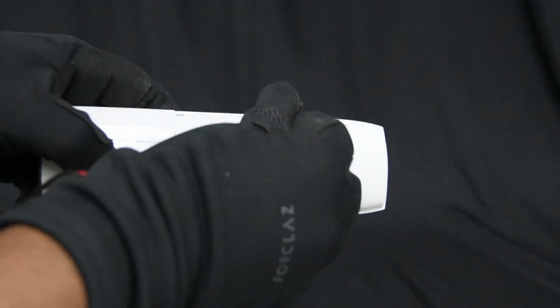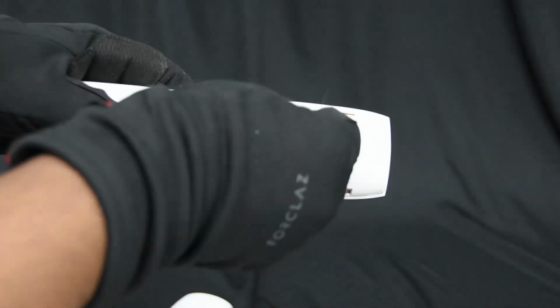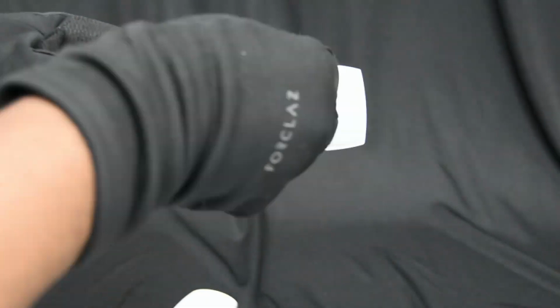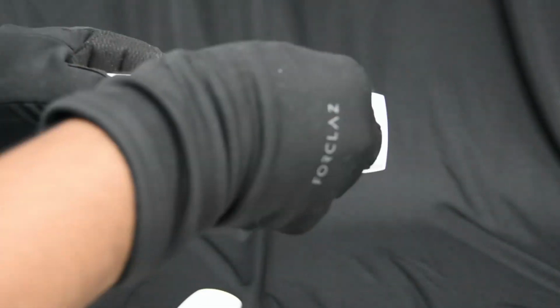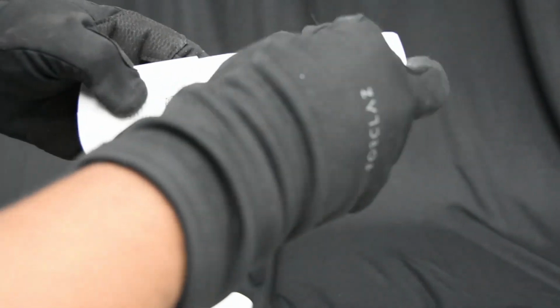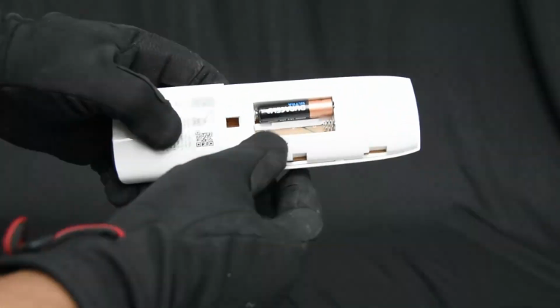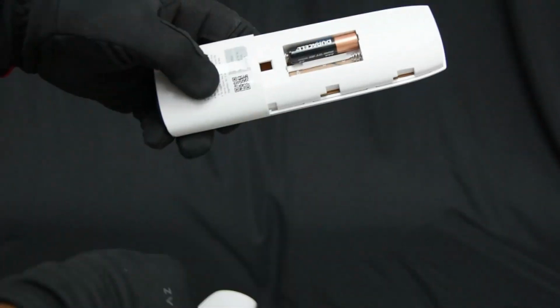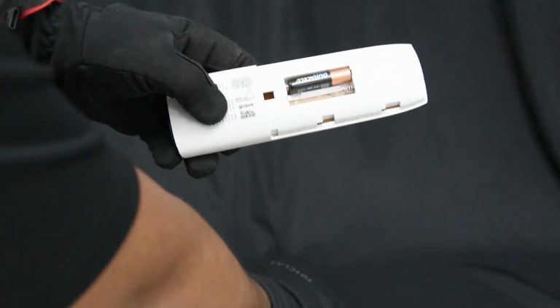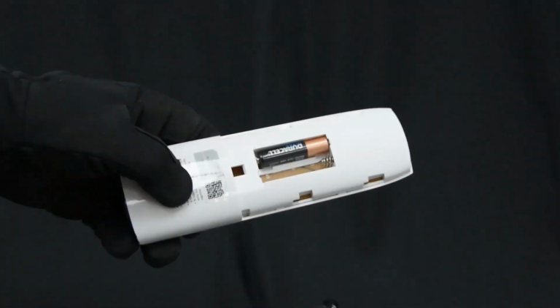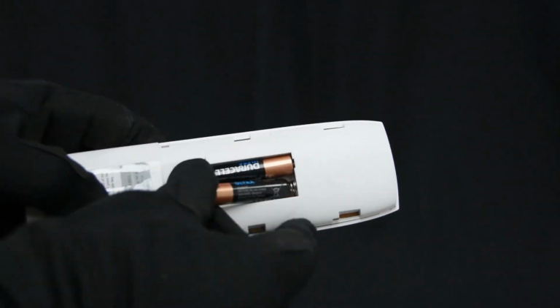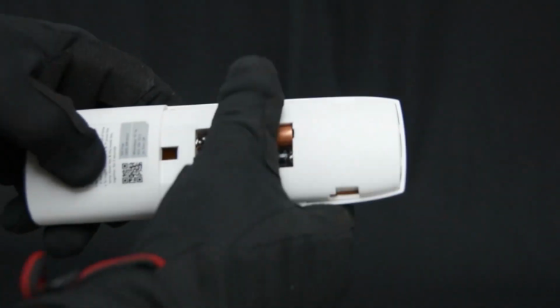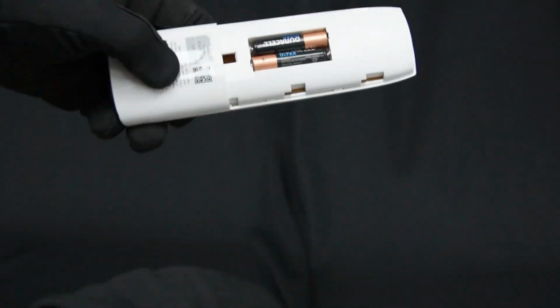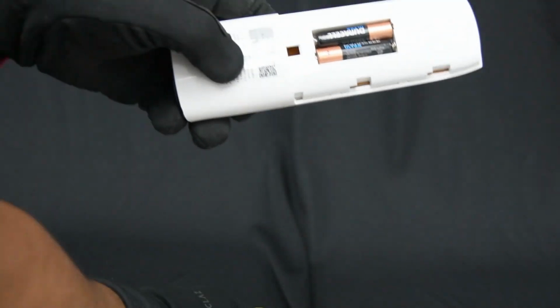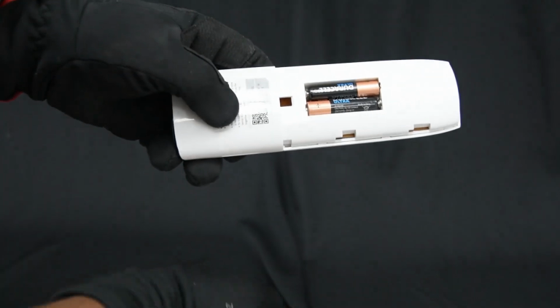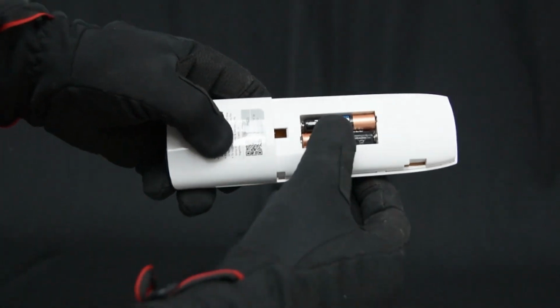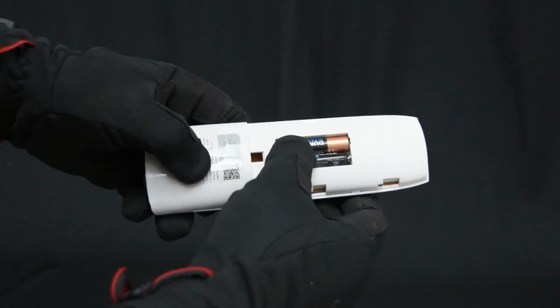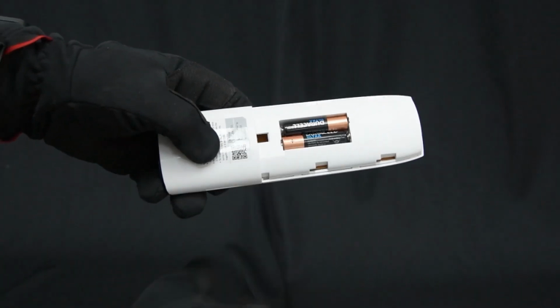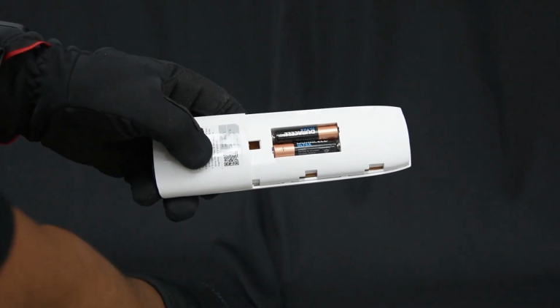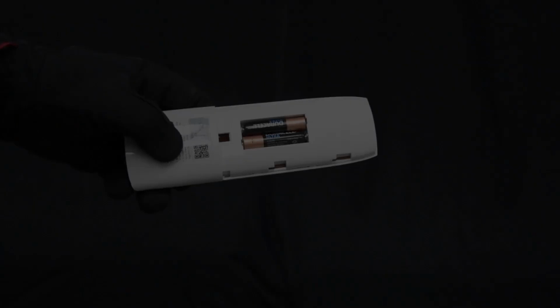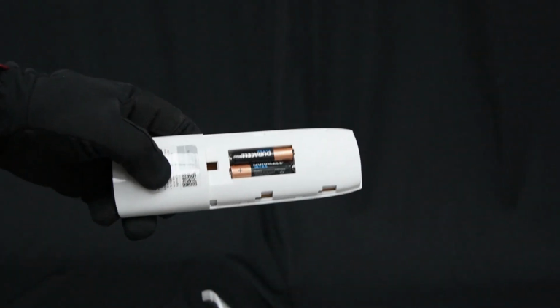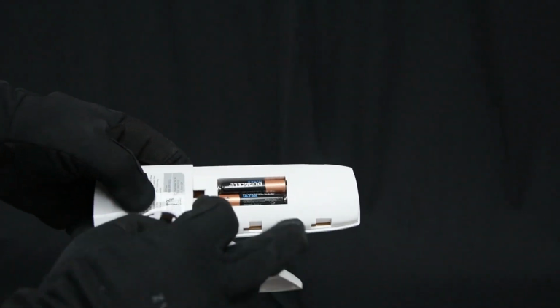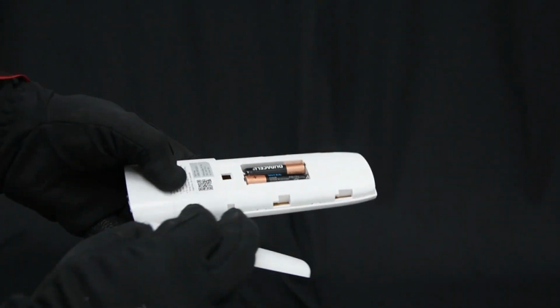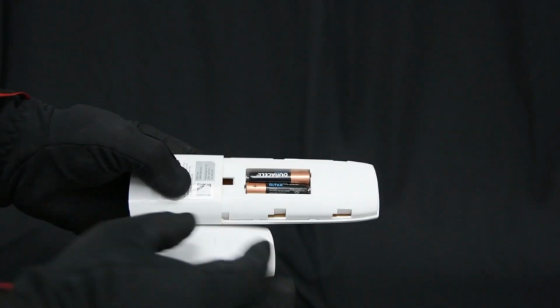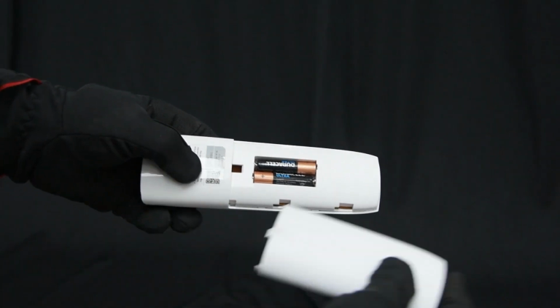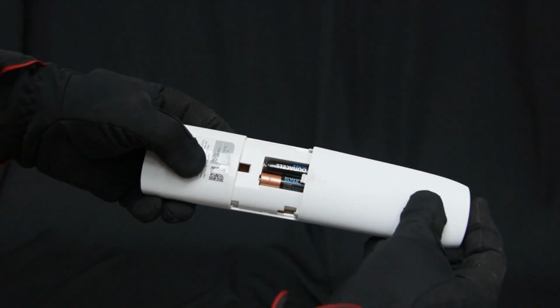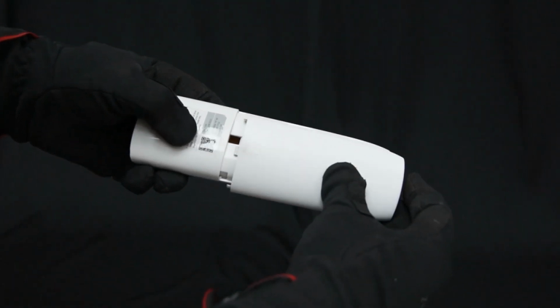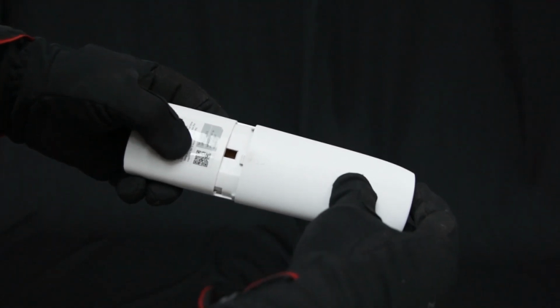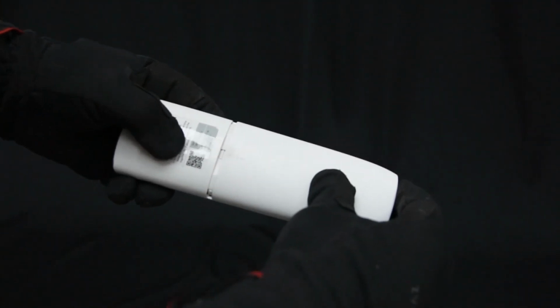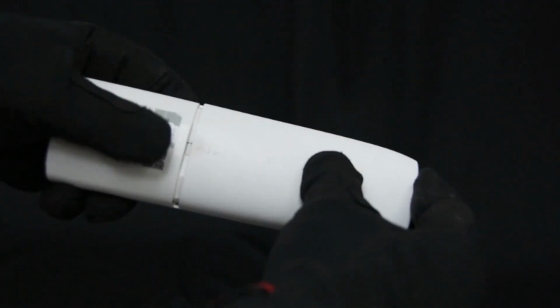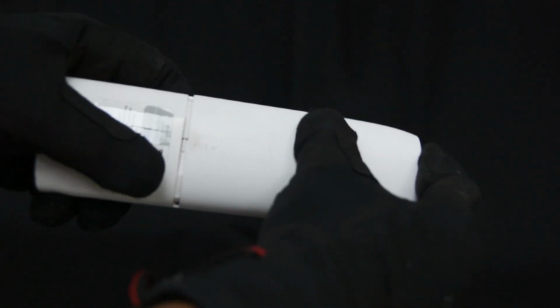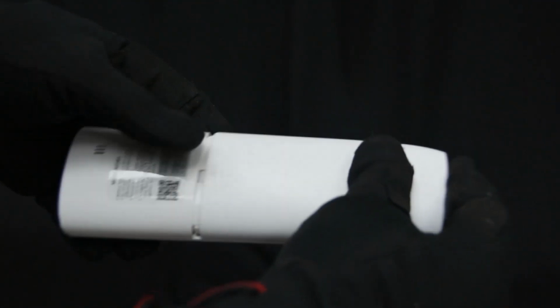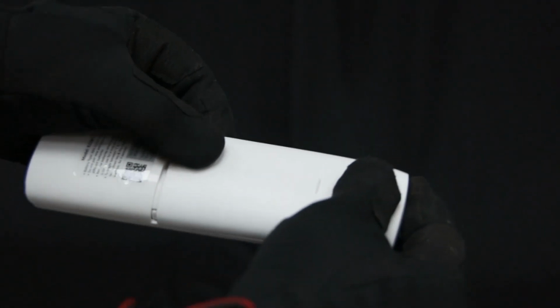Insert the batteries correctly, matching the plus and minus polarities with the indications on the remote. Then insert and slide the back cover upwards while pressing down.